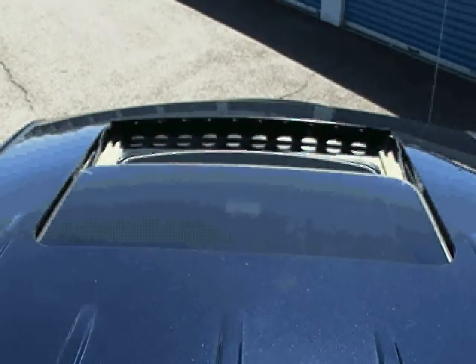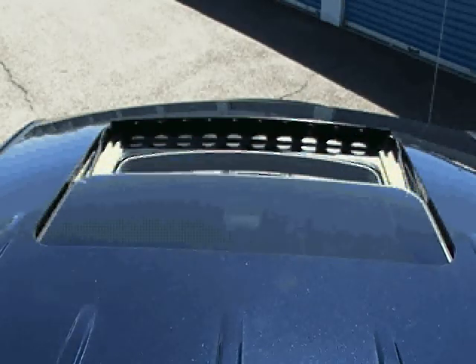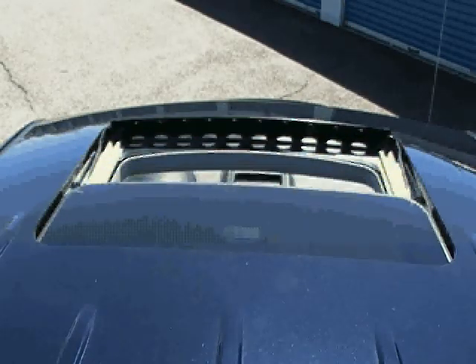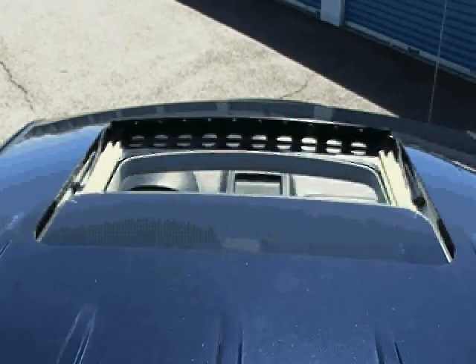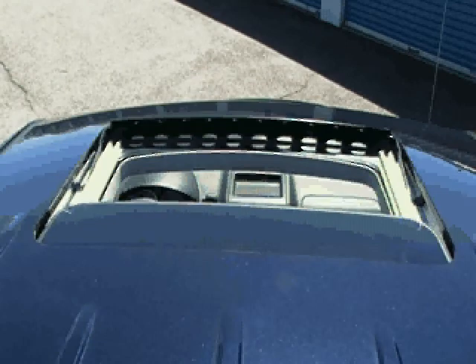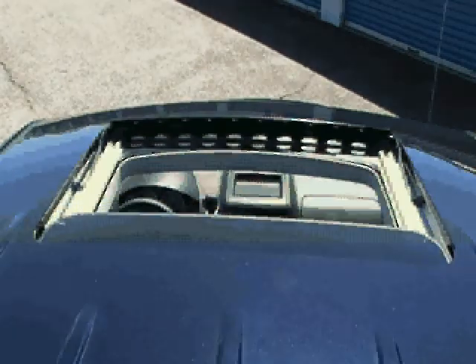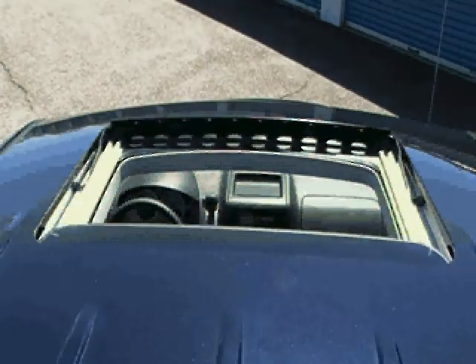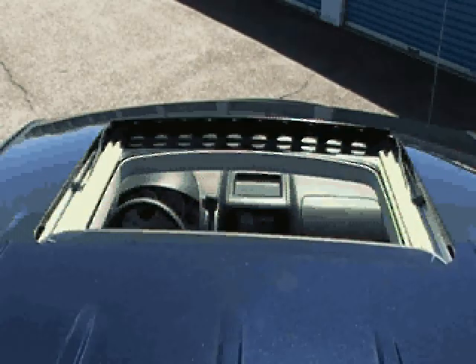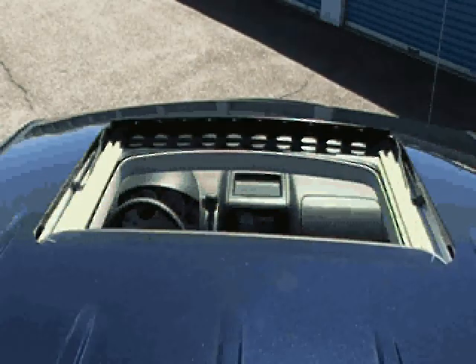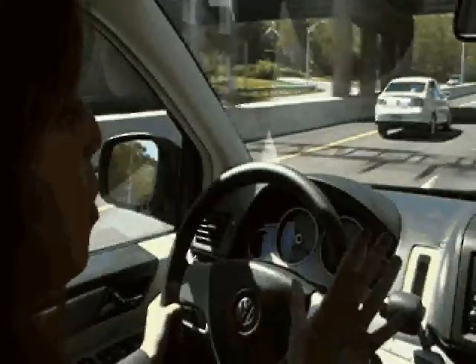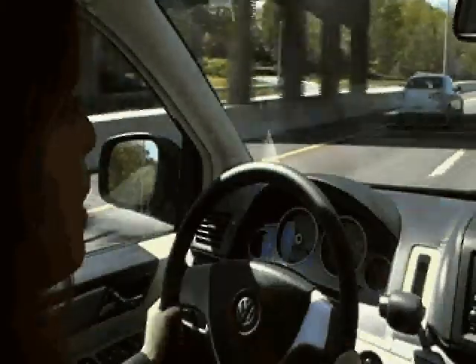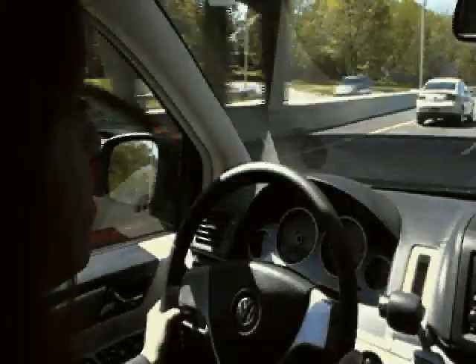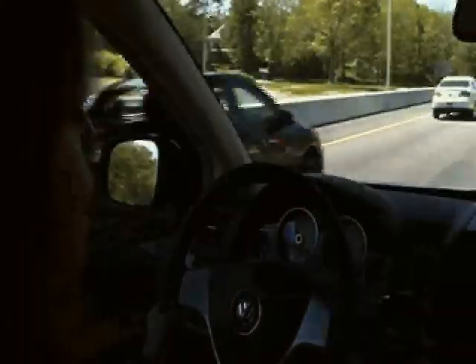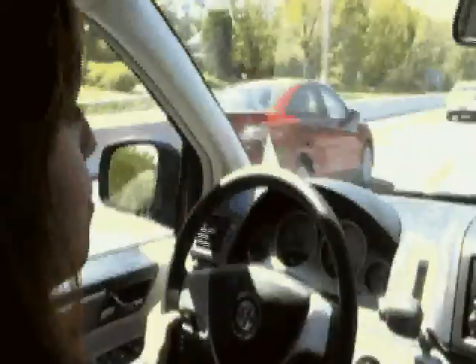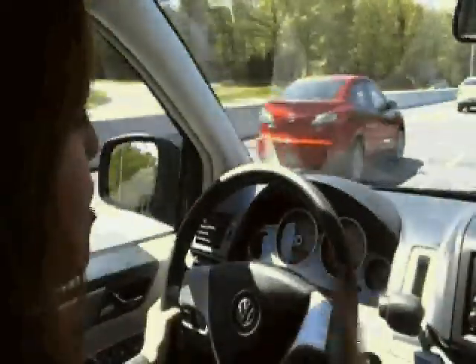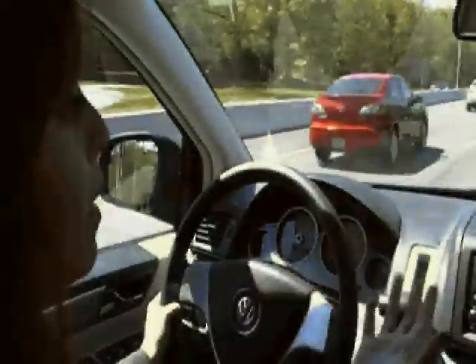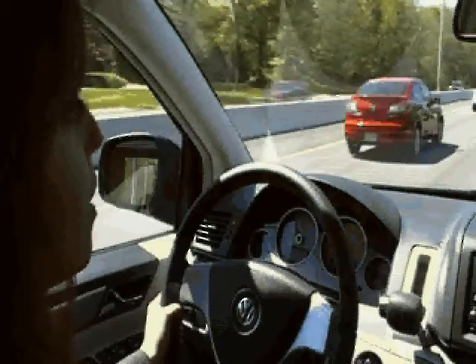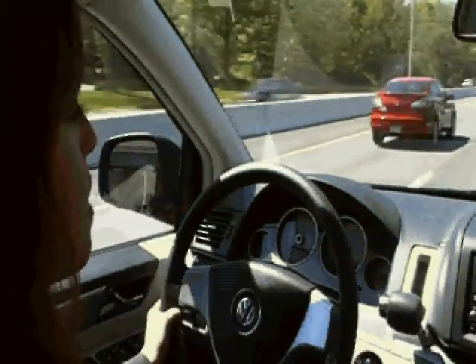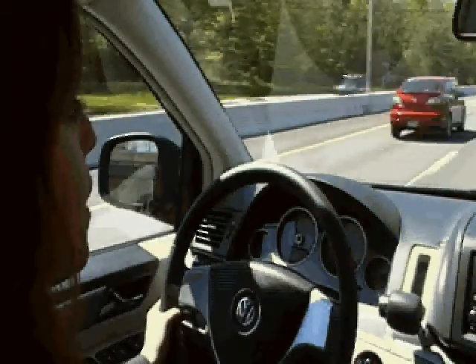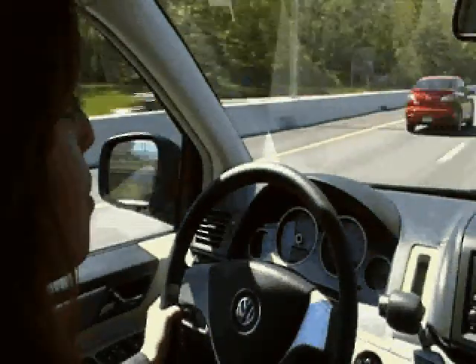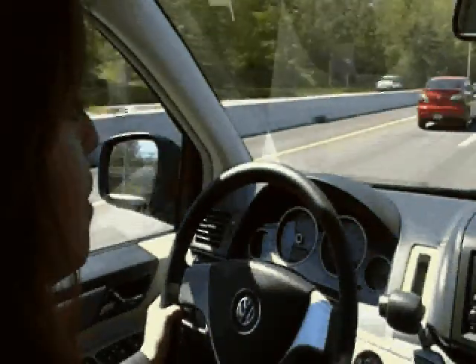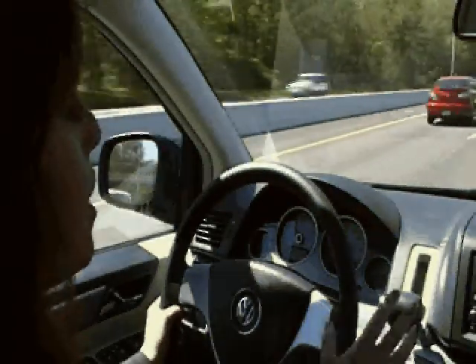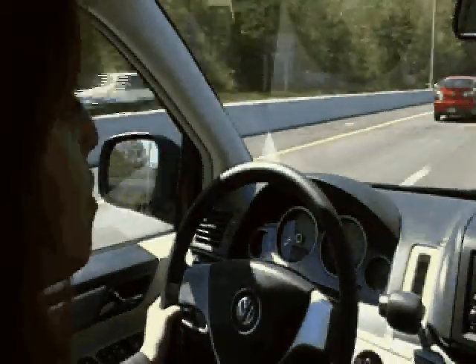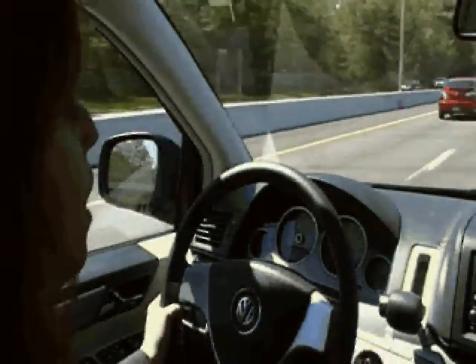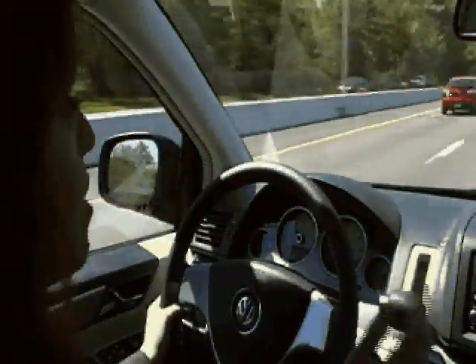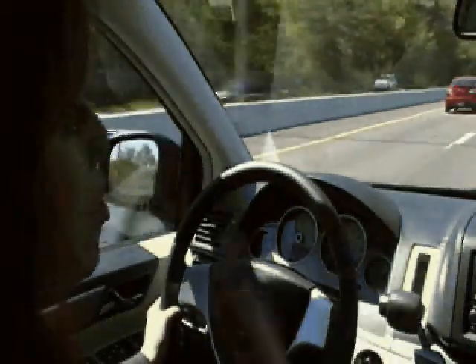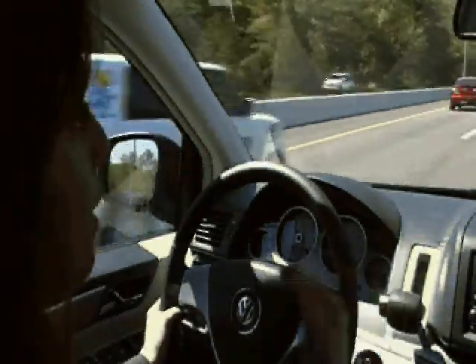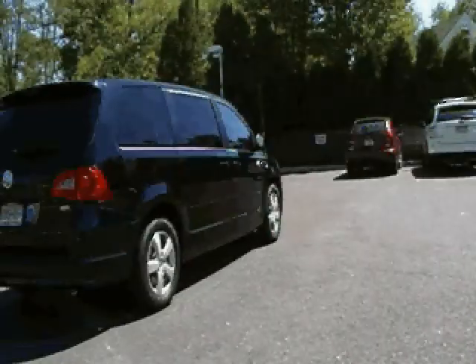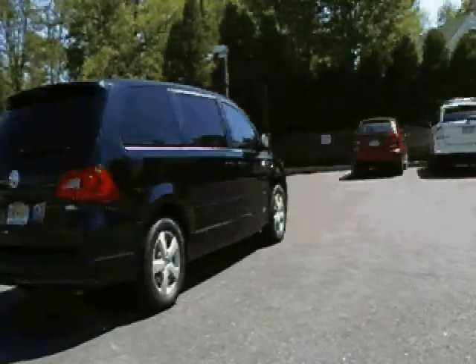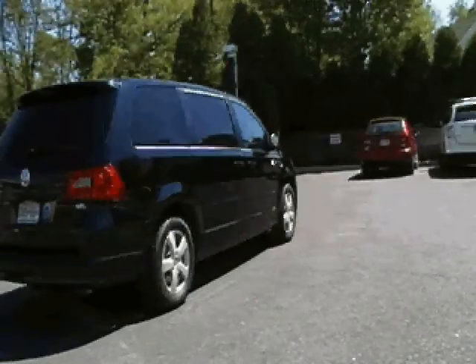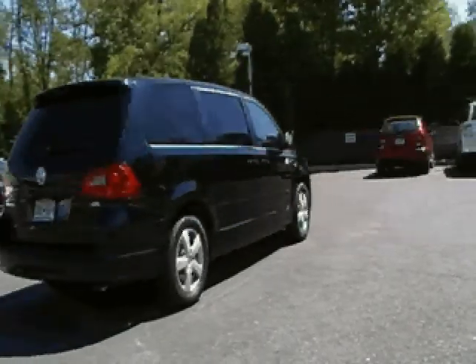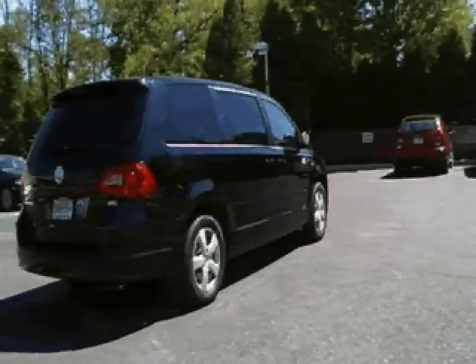The handles are also motion-activated. So if you open a handle, the door opens by itself. Just adding on to the convenience aspect of the Routon, it's very easy to have your children in and out very quickly and easily.